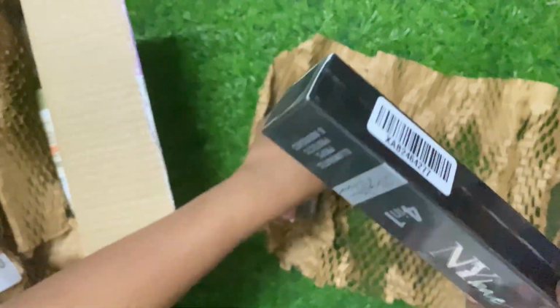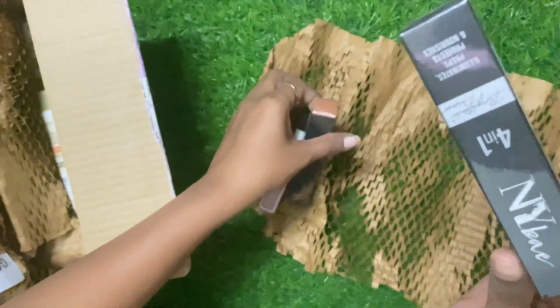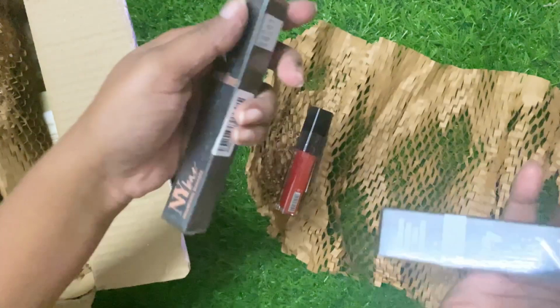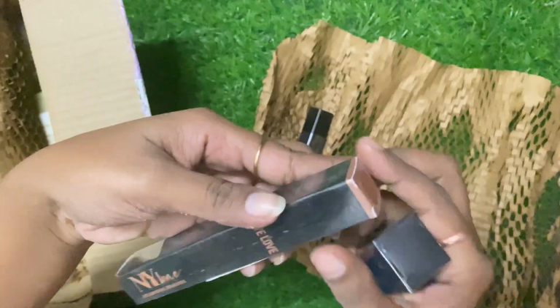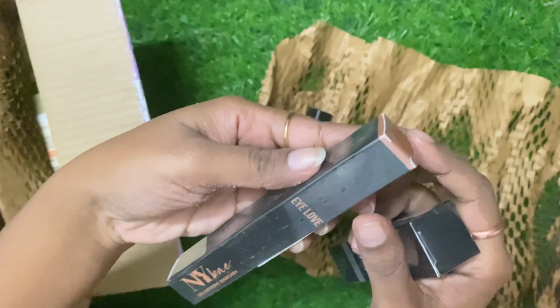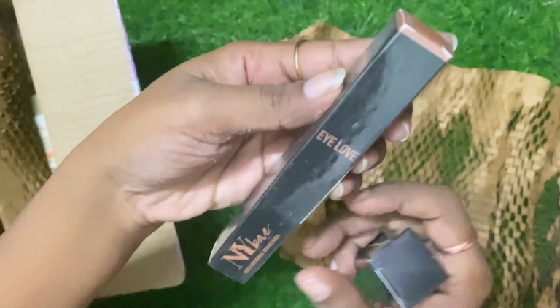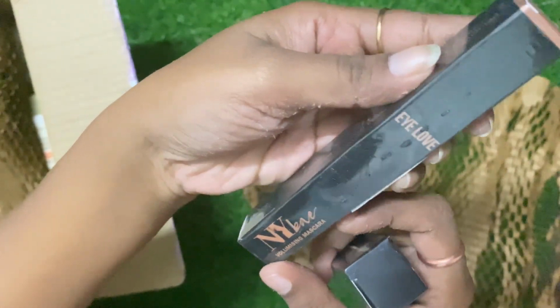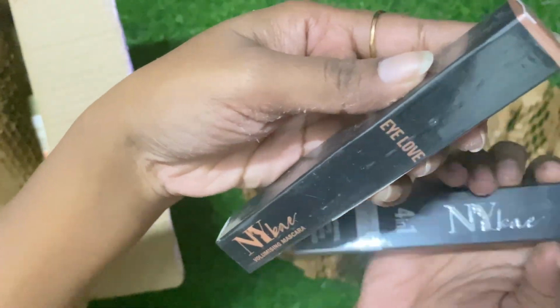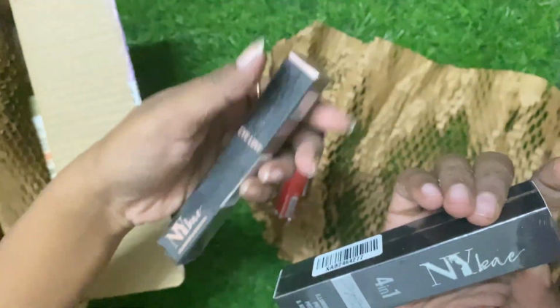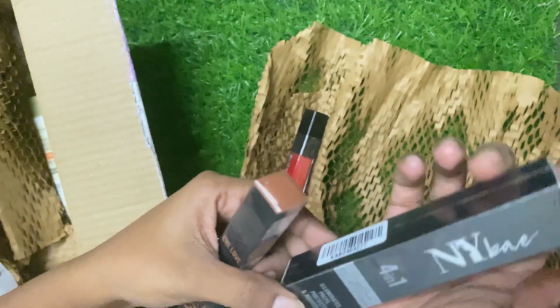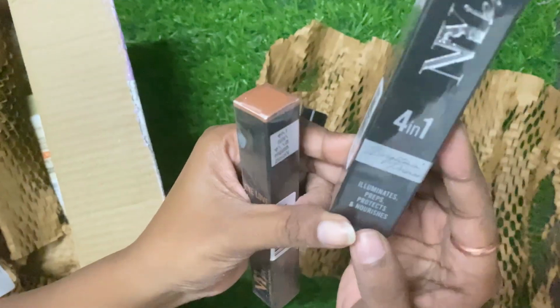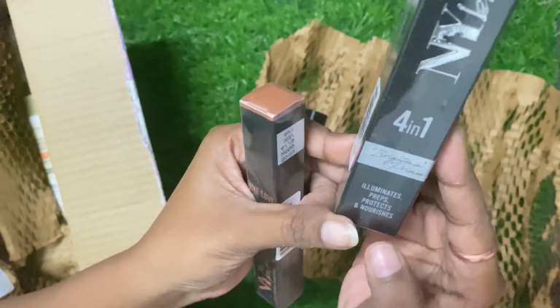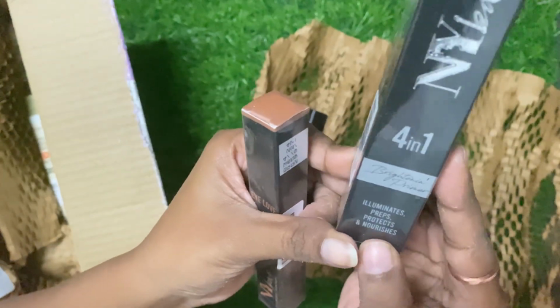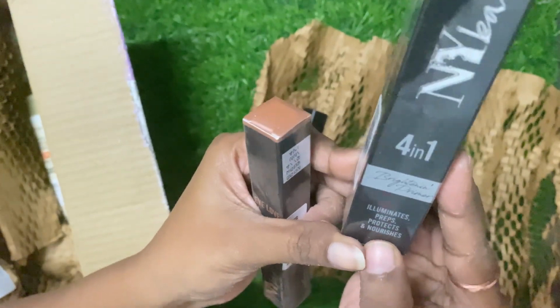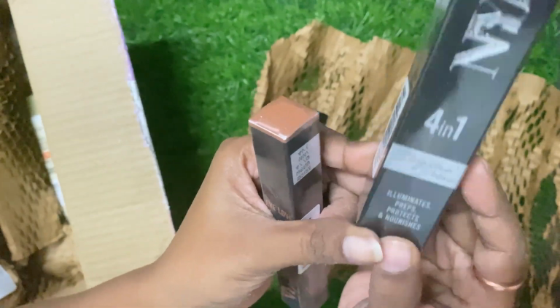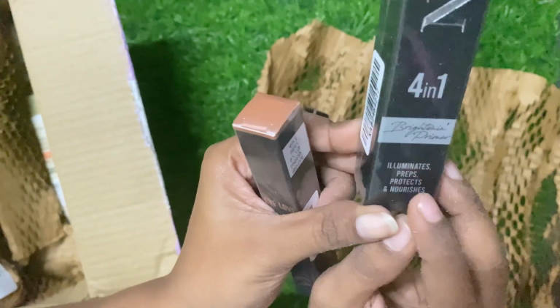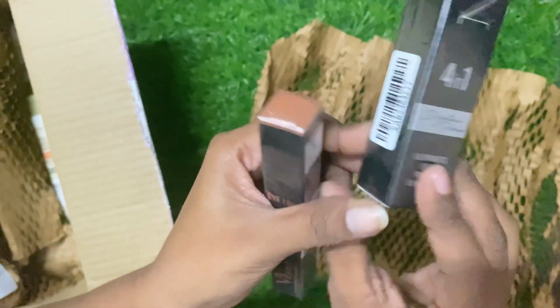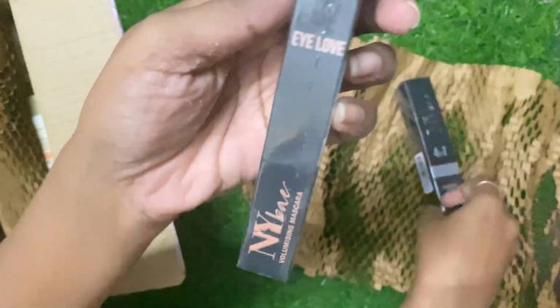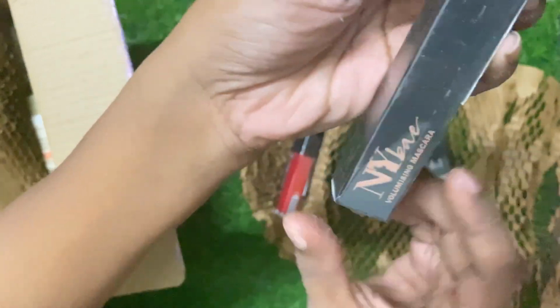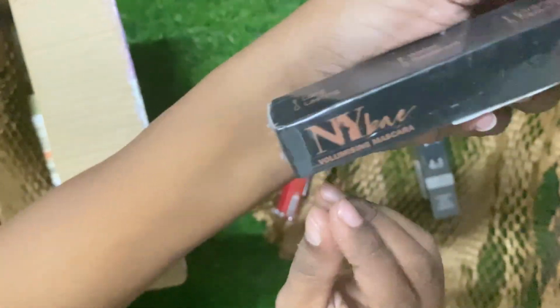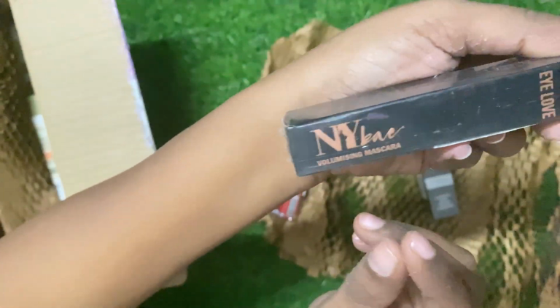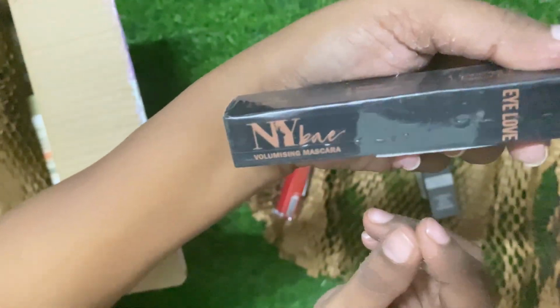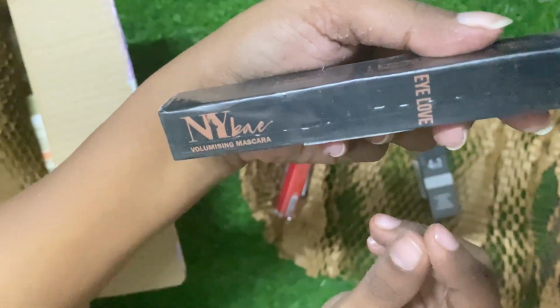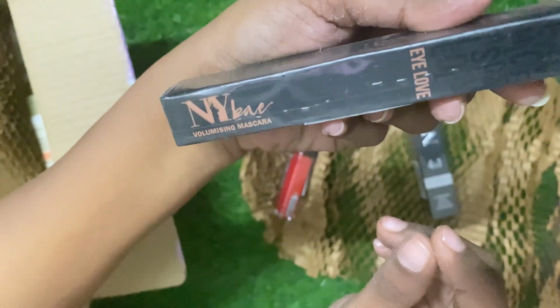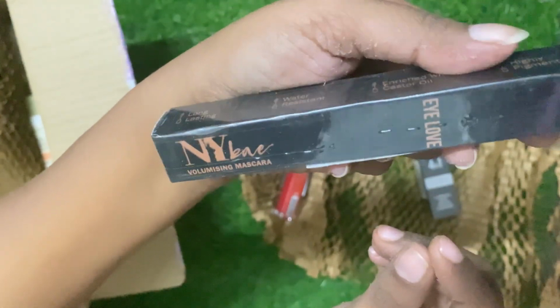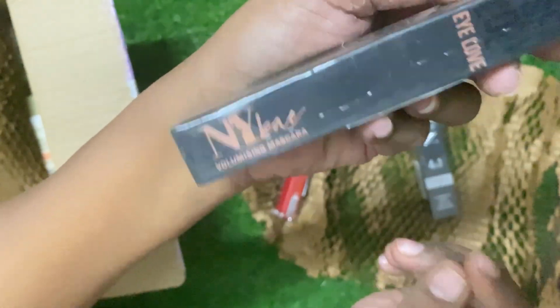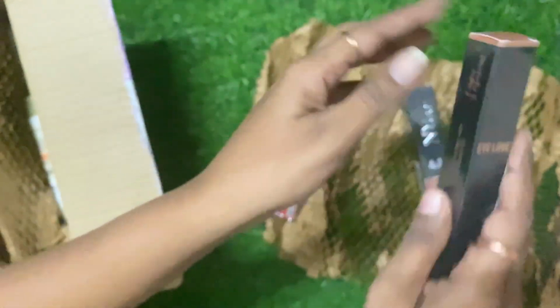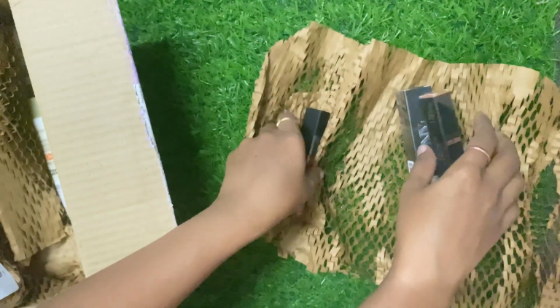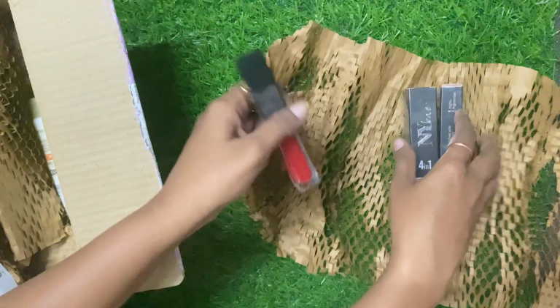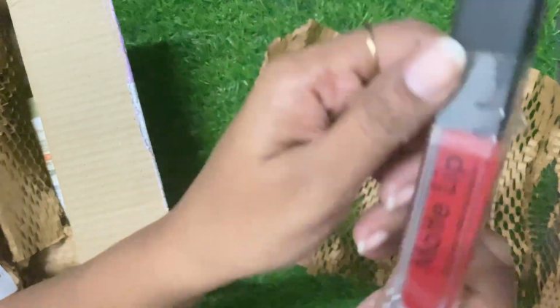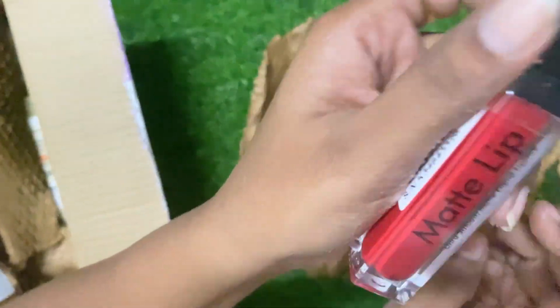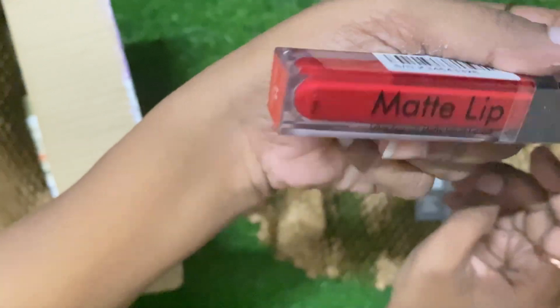First of all, this is NYX mascara. This is a 4-in-1 BB cream. When I use this, I will show you the best.